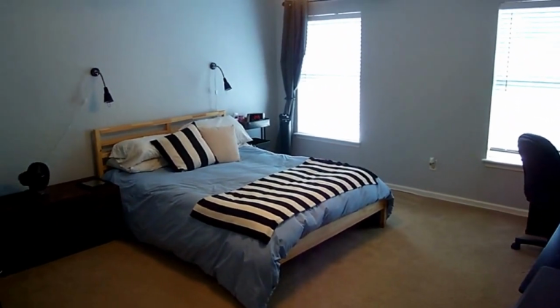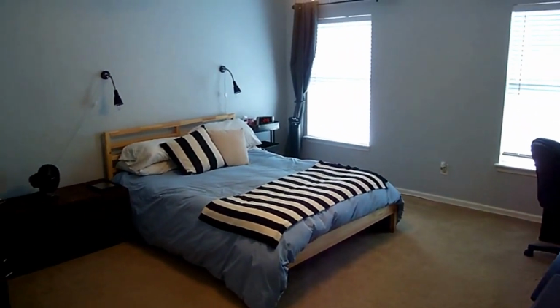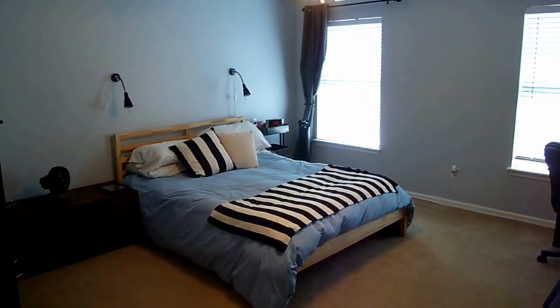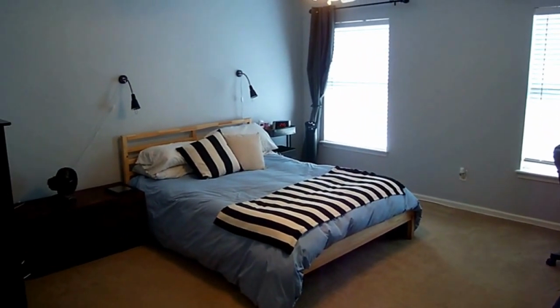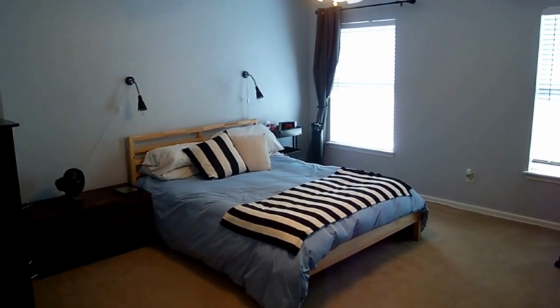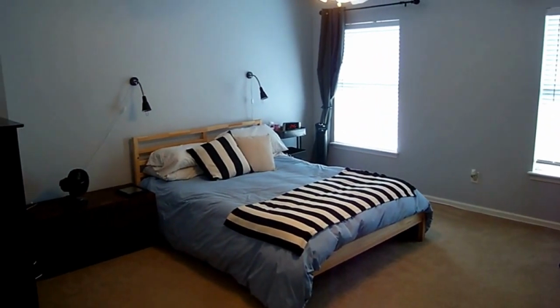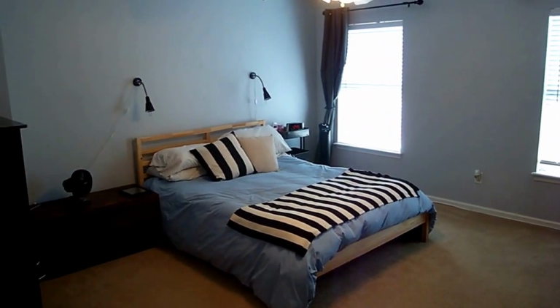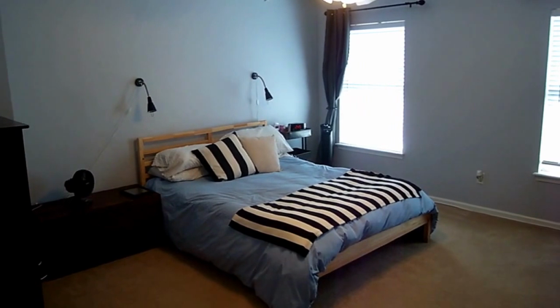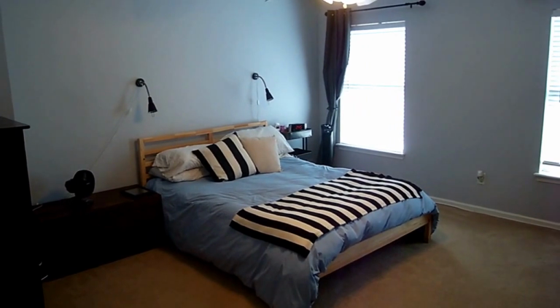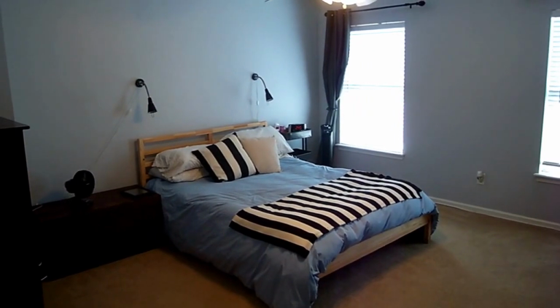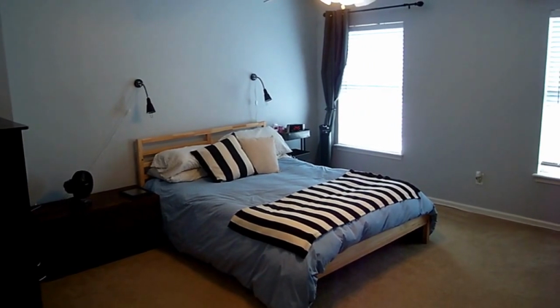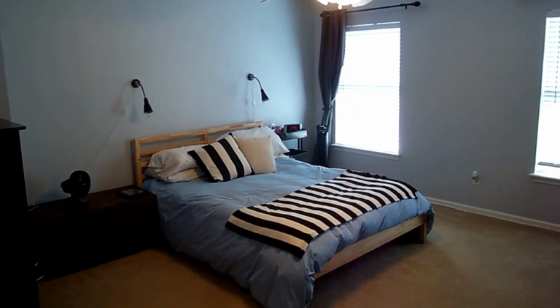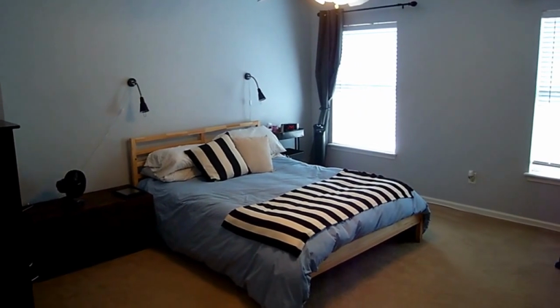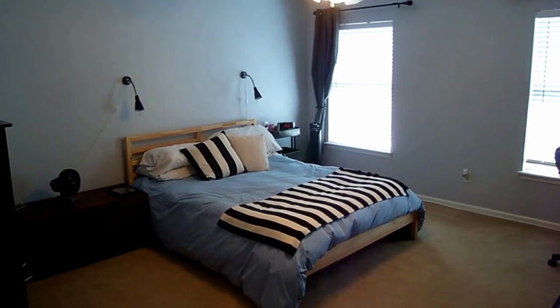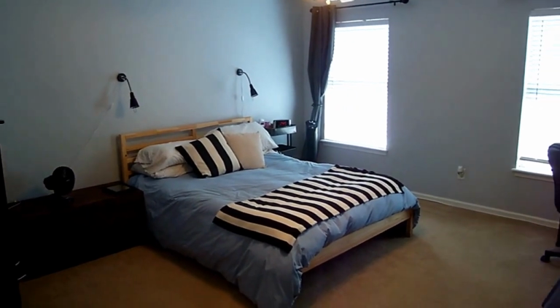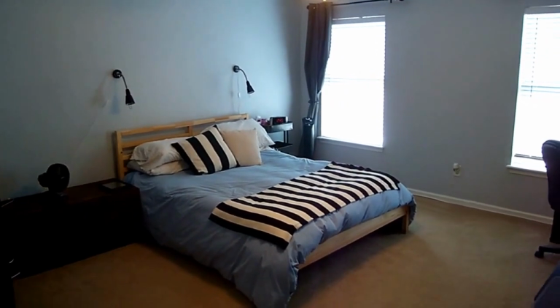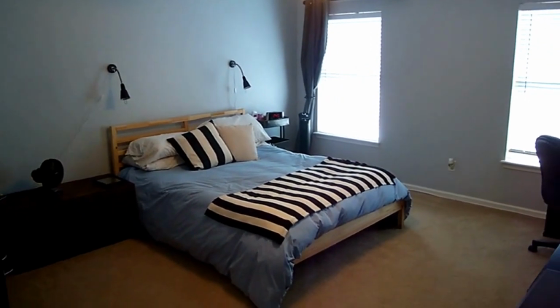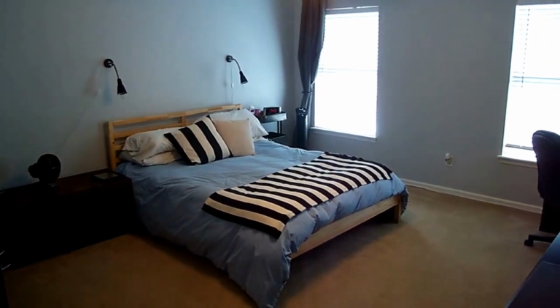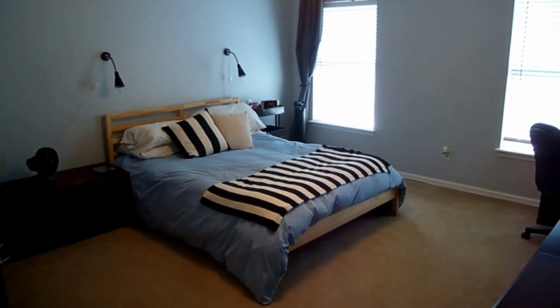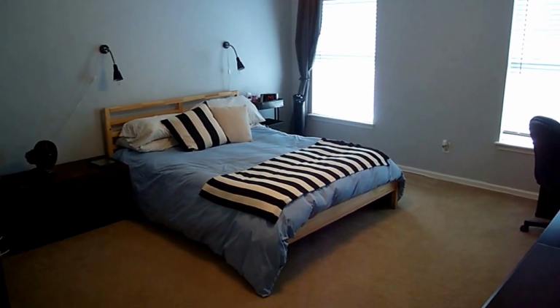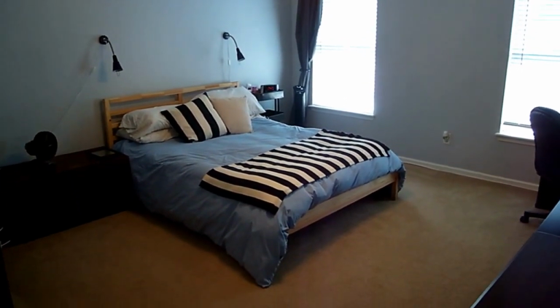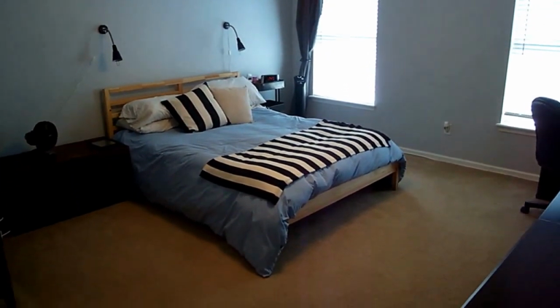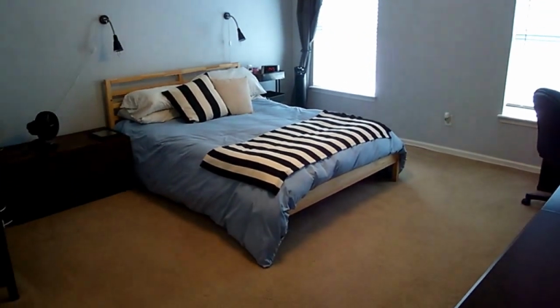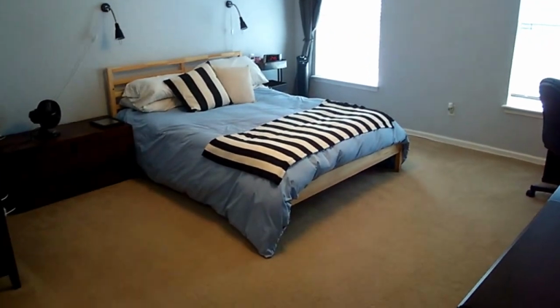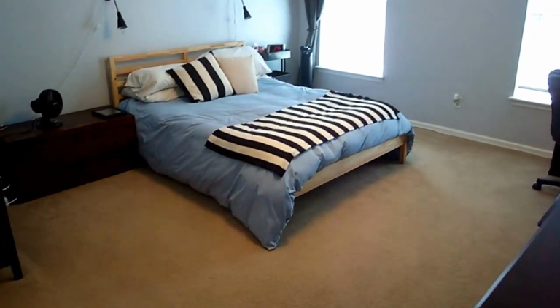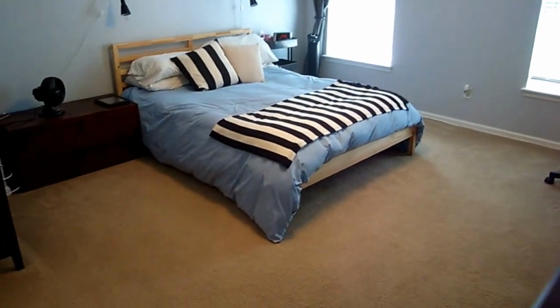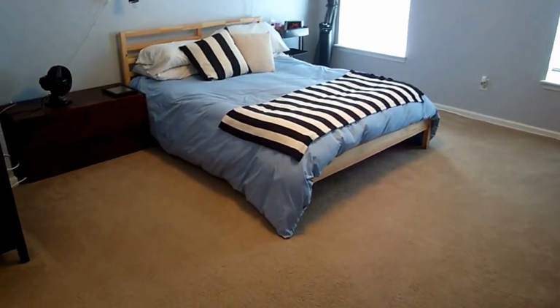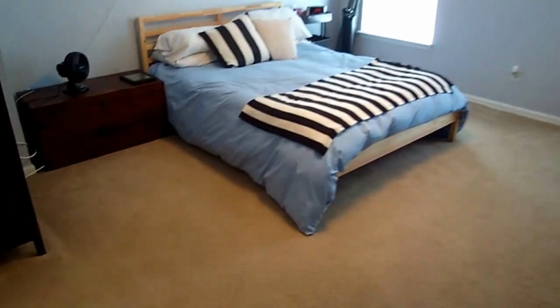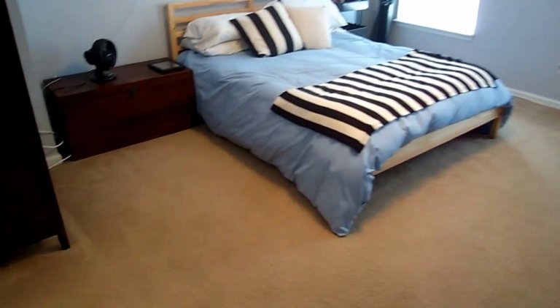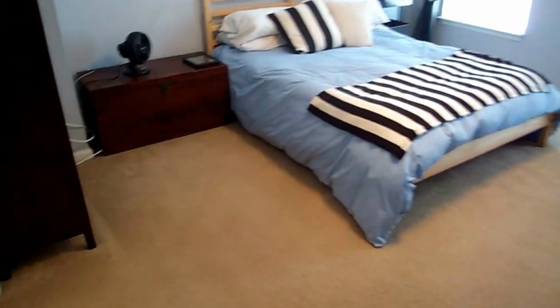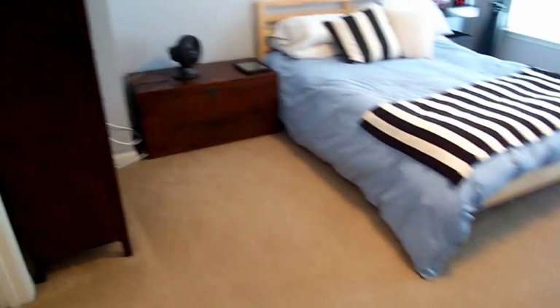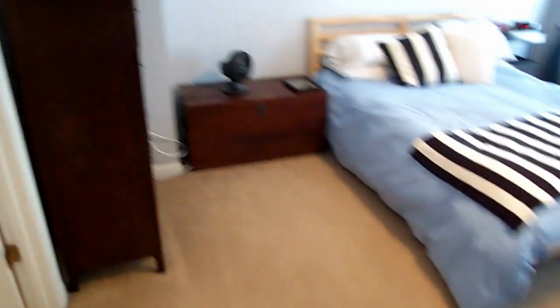Now I'm stepping into the master bedroom. You'll notice lots of ceiling fans throughout the home, beautiful colors, and neutral carpet.